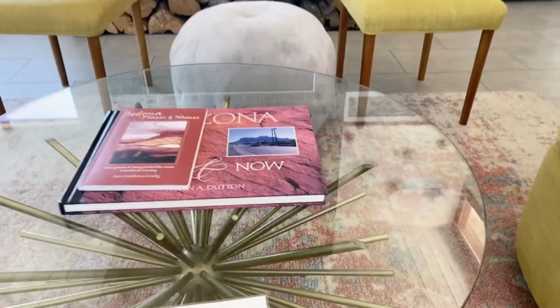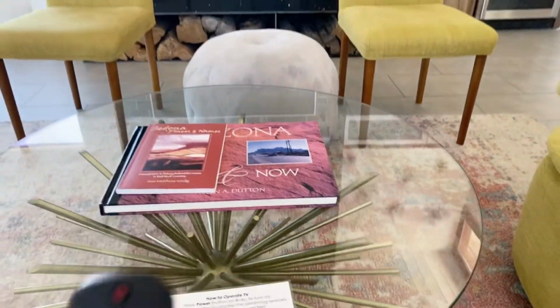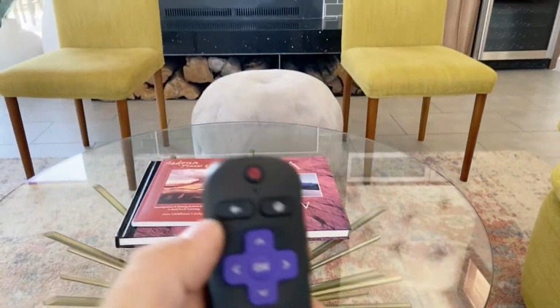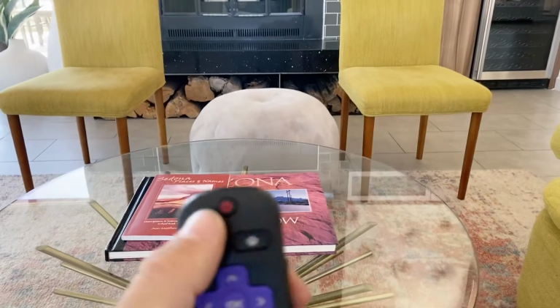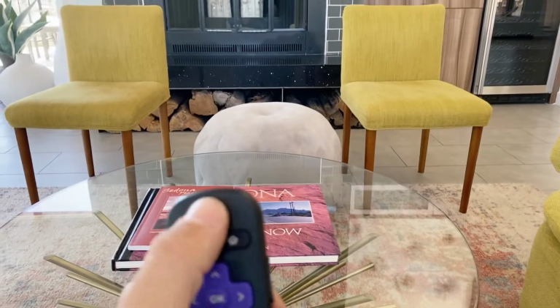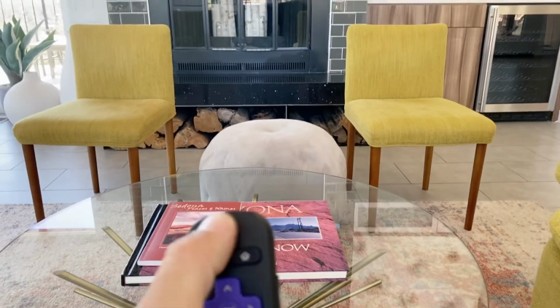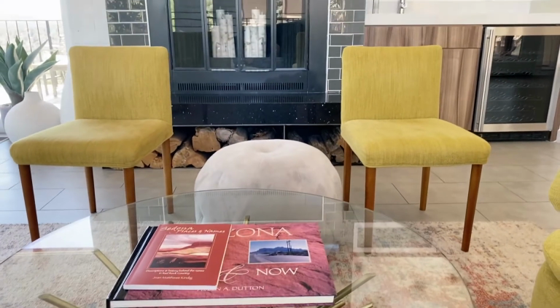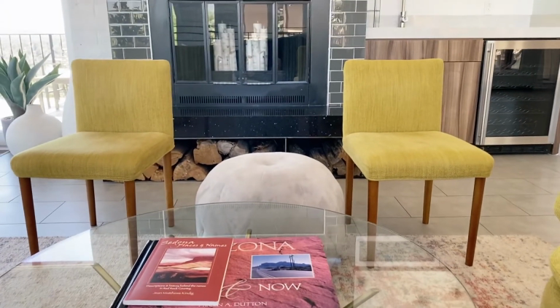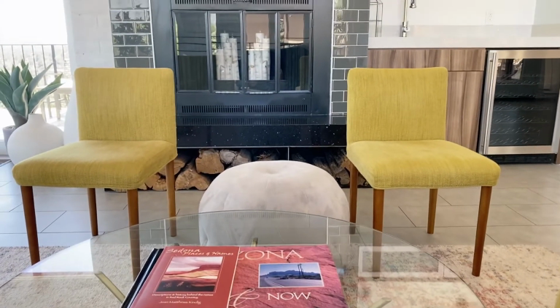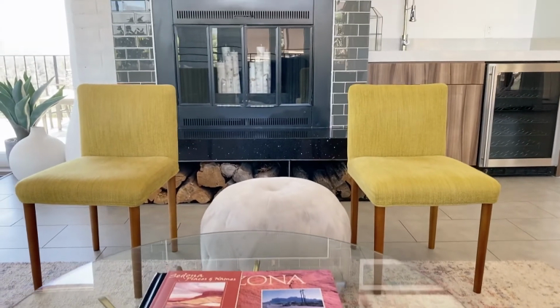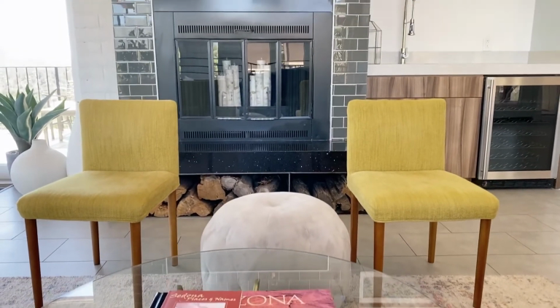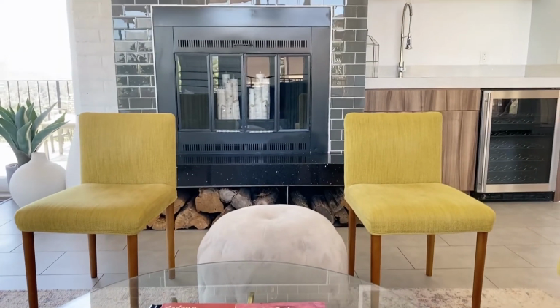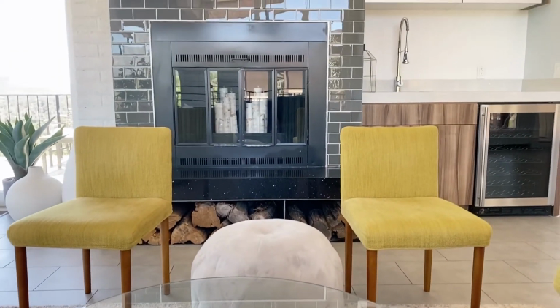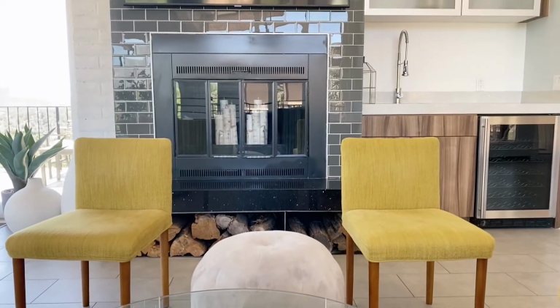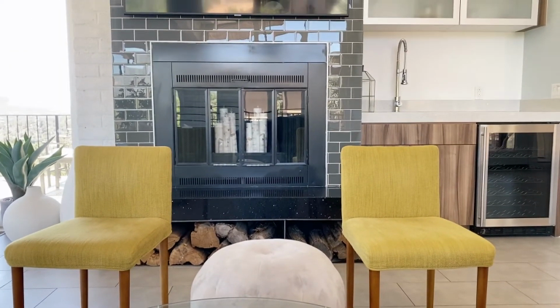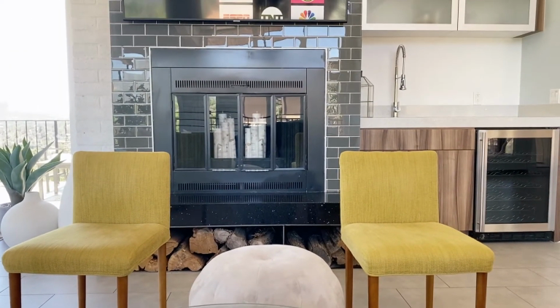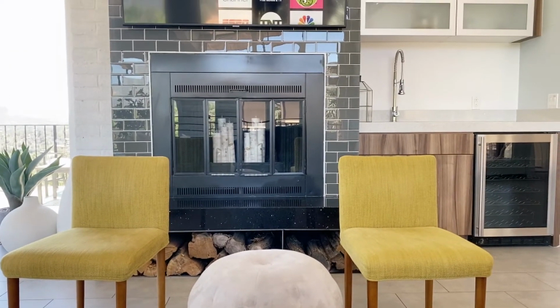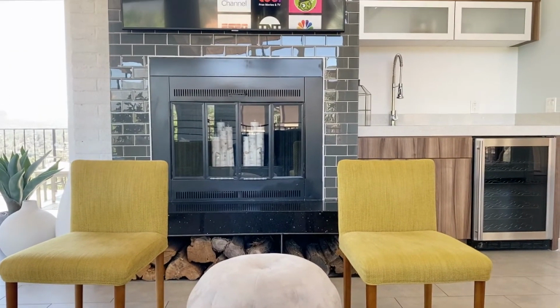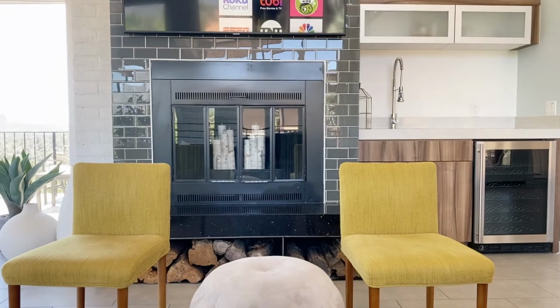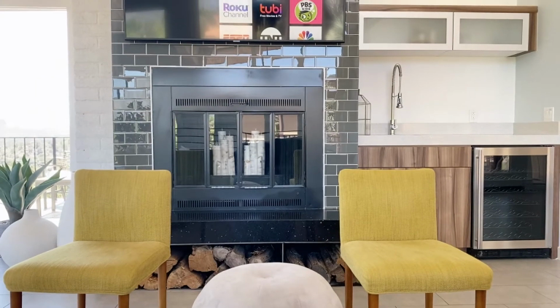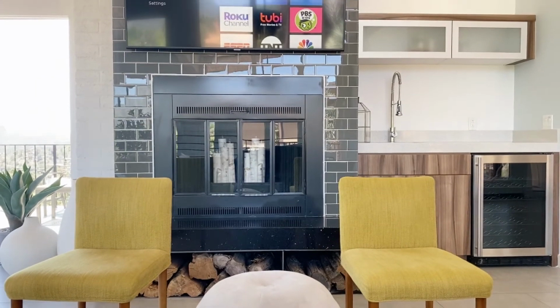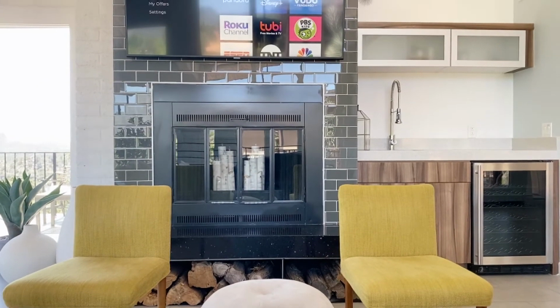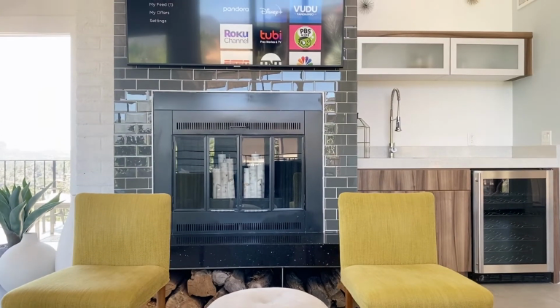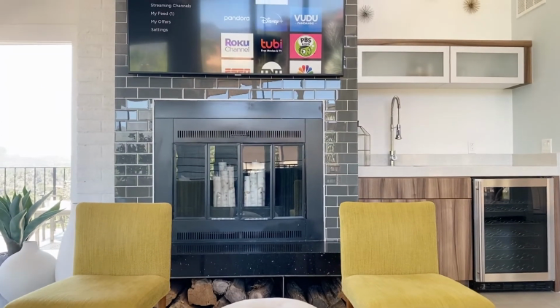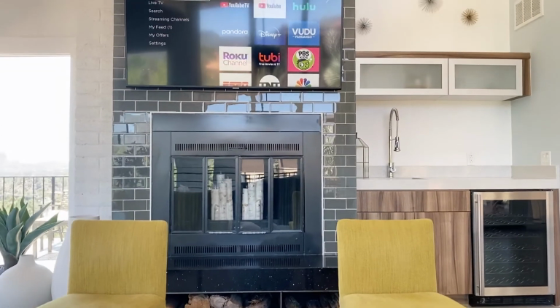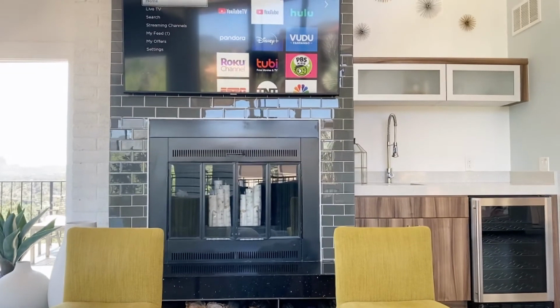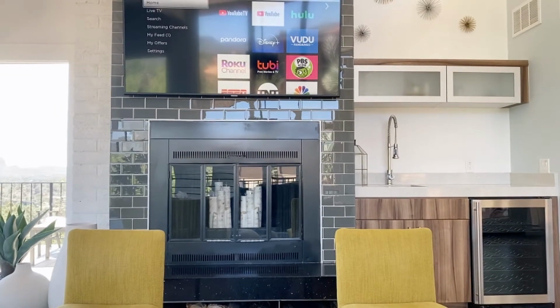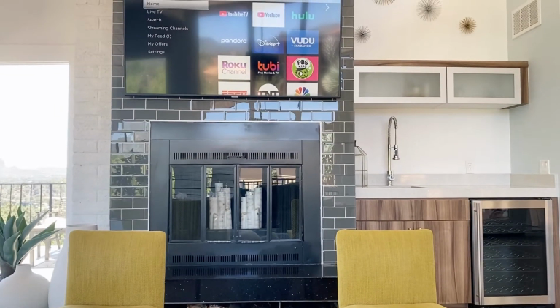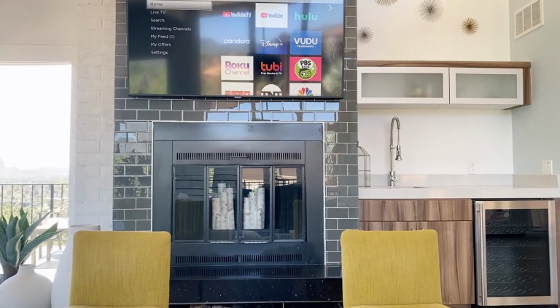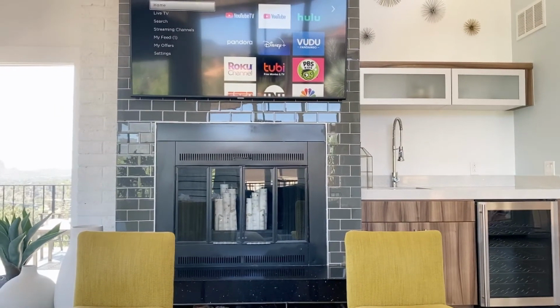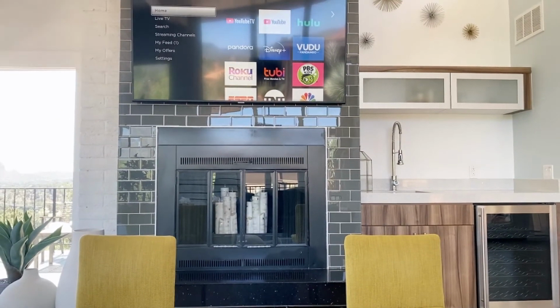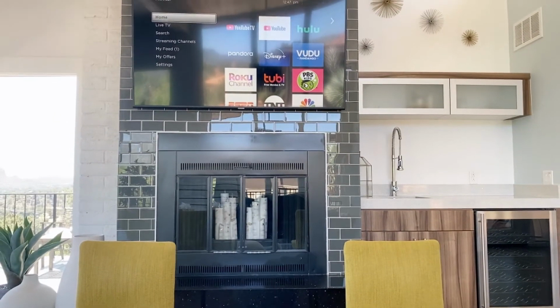So you'll grab the remote, turn the power on, then you can press the home button and you've got apps in there.